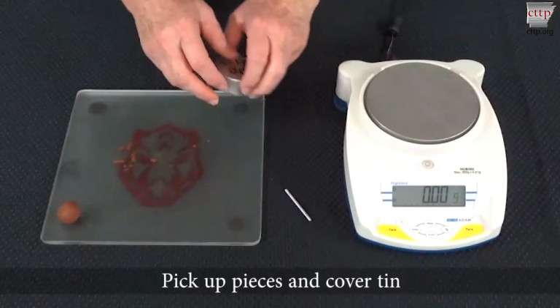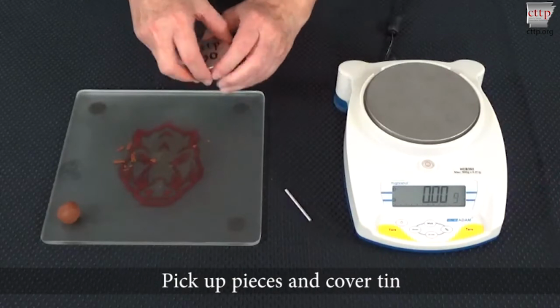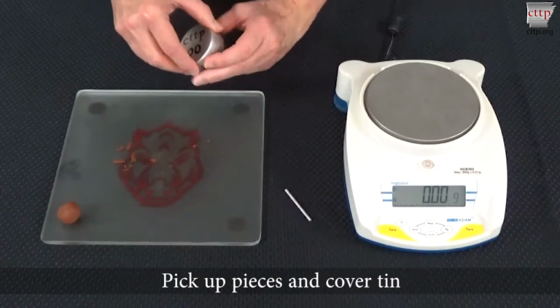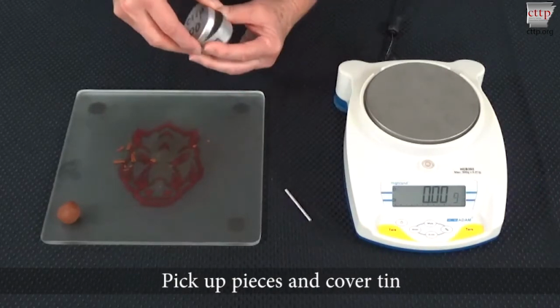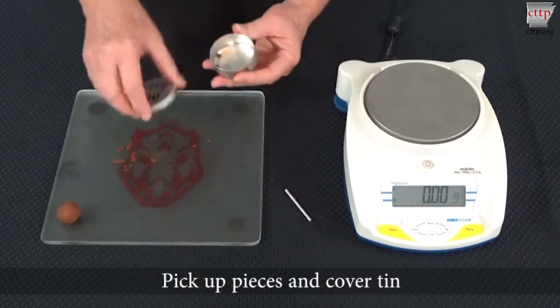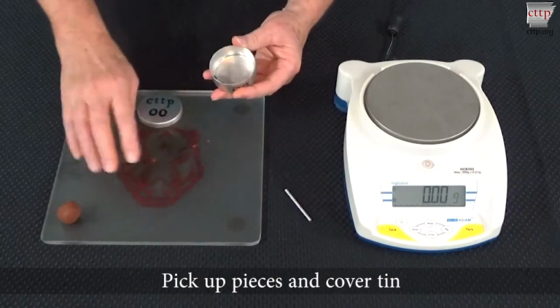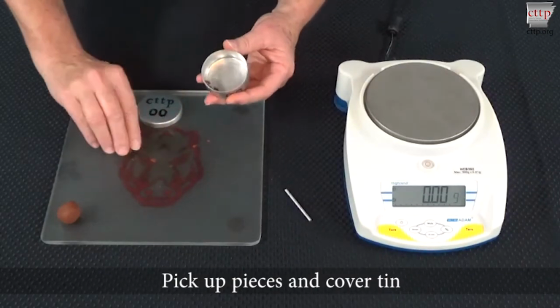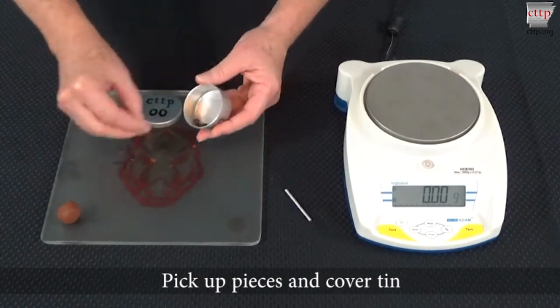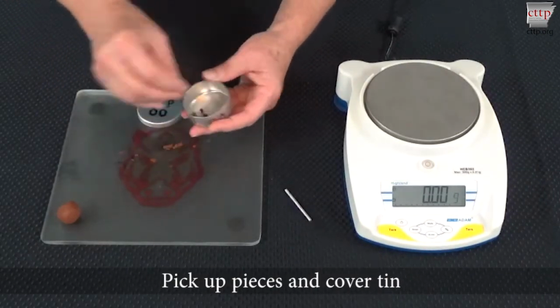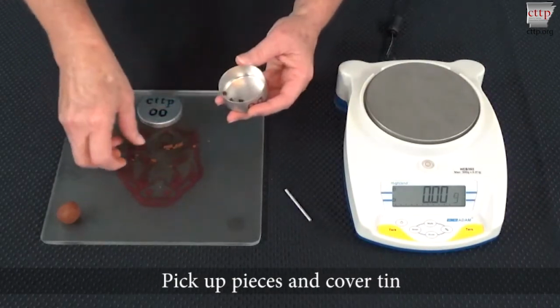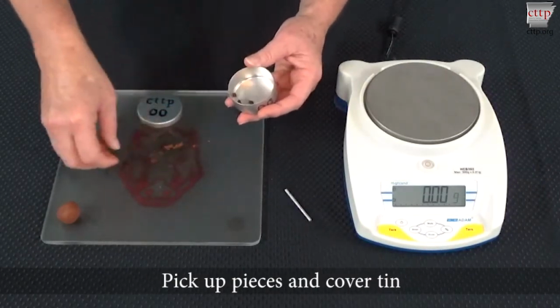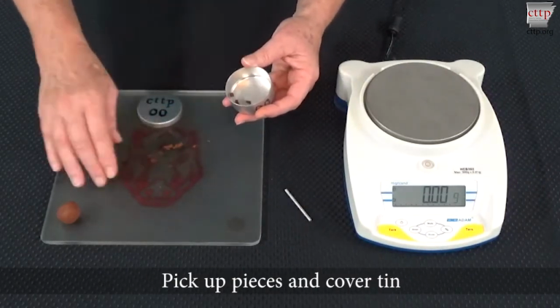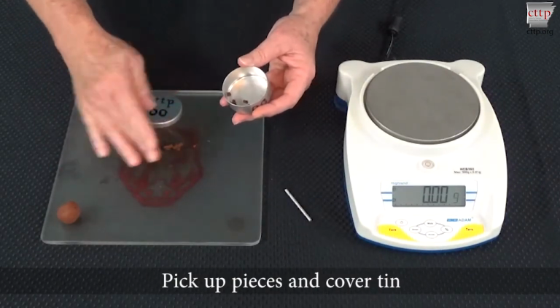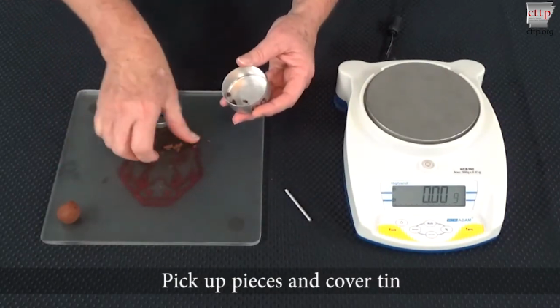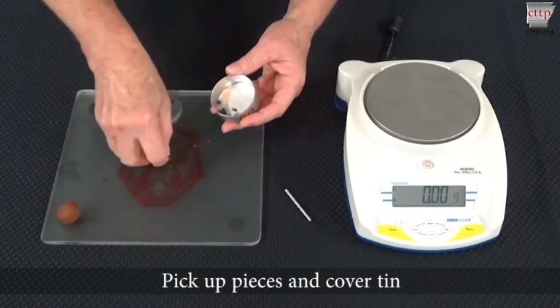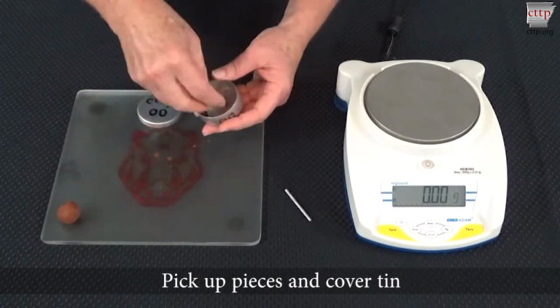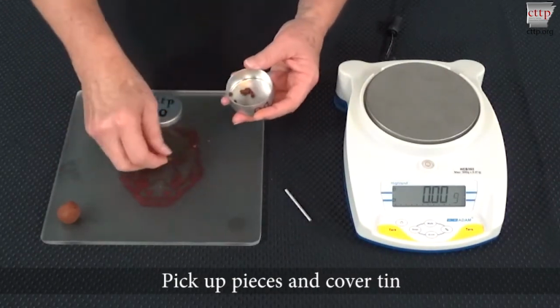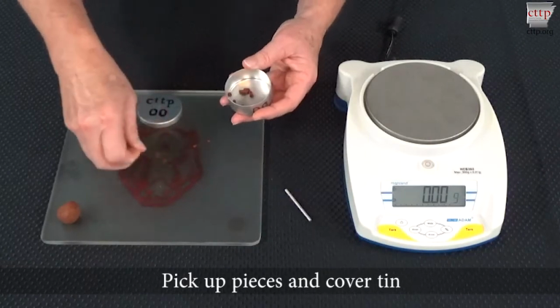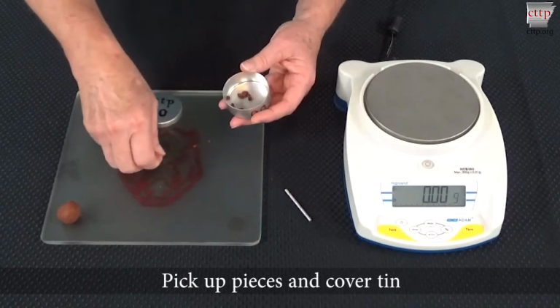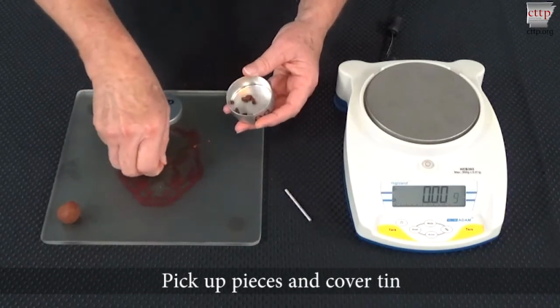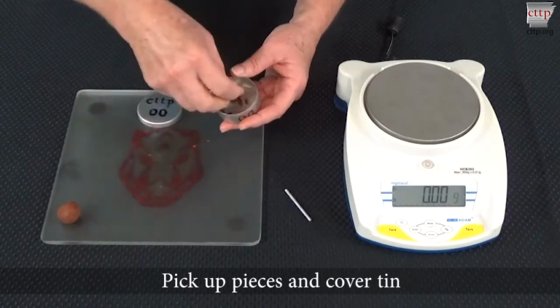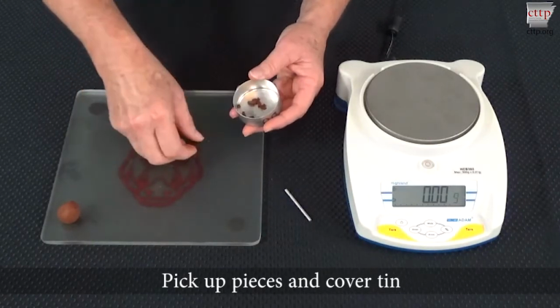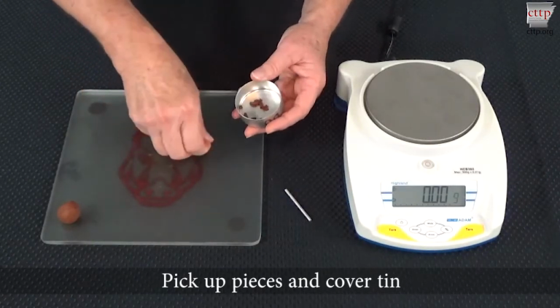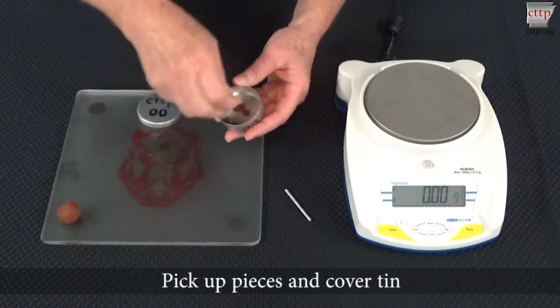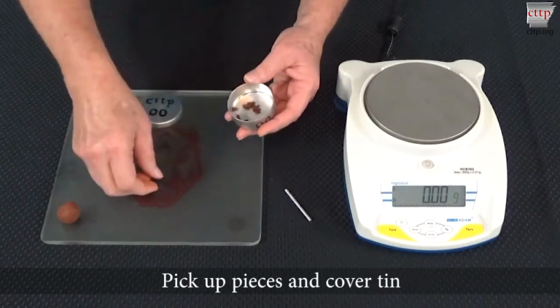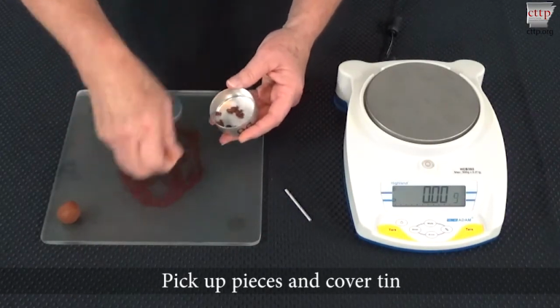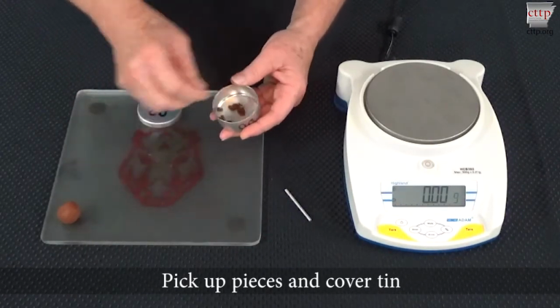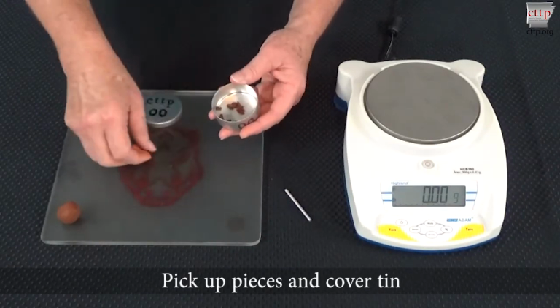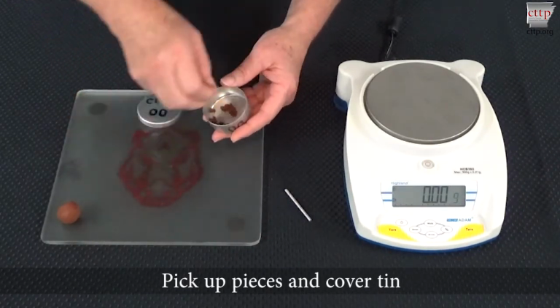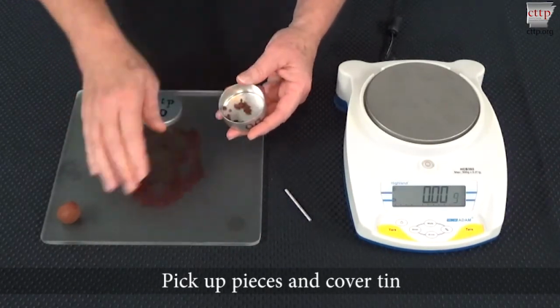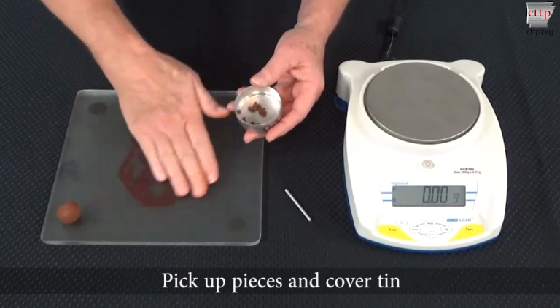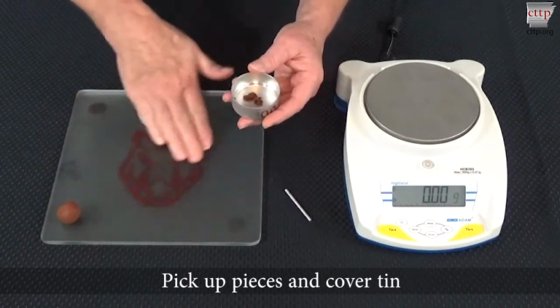When the soil is at its plastic limit, pick up the pieces of the crumbled soil, place them into the moisture tin, and immediately cover the tin with the lid to prevent additional drying of the sample.